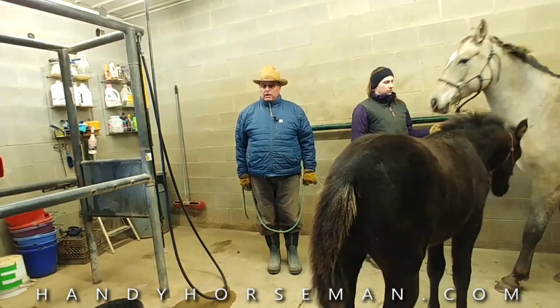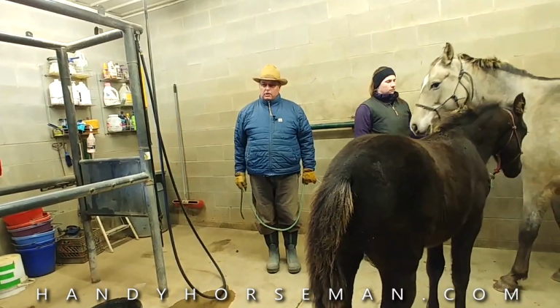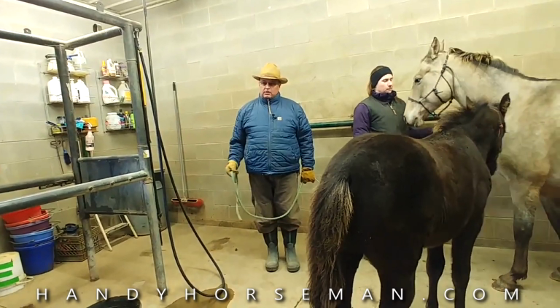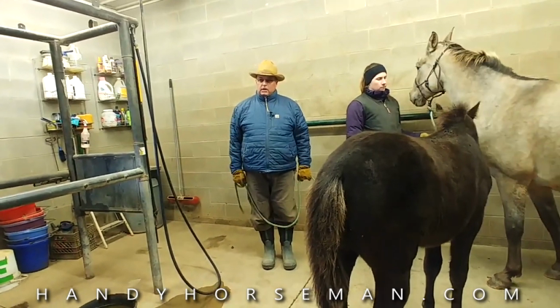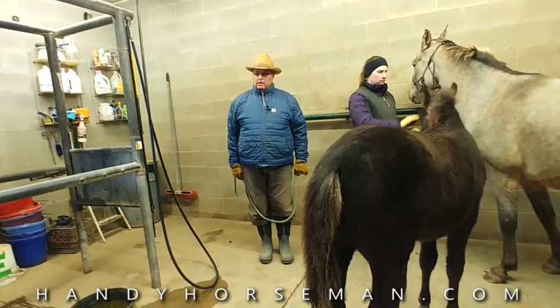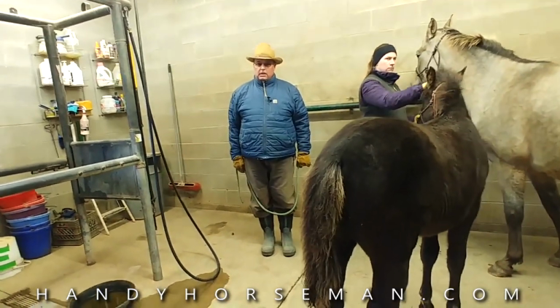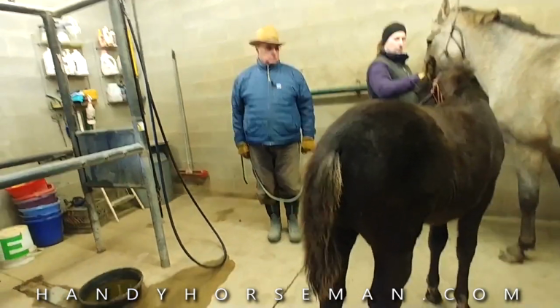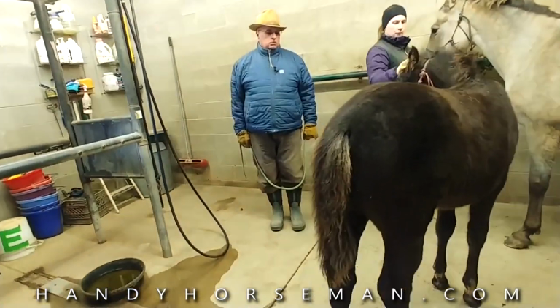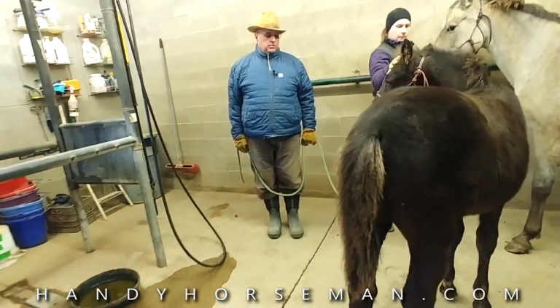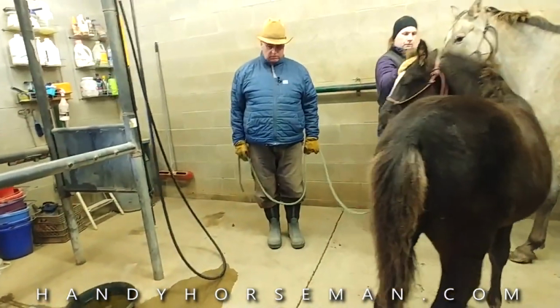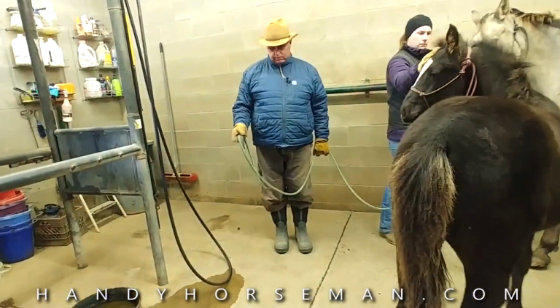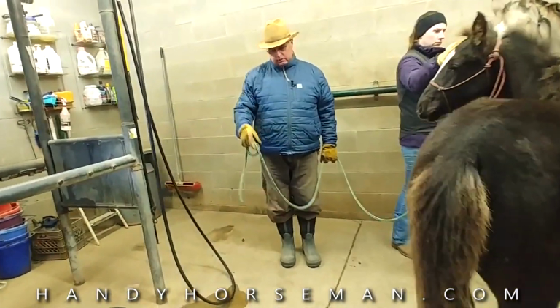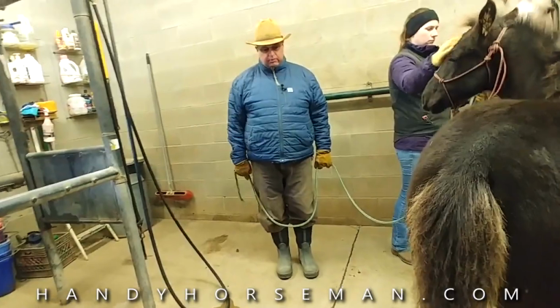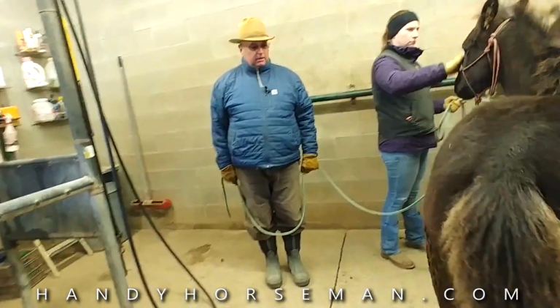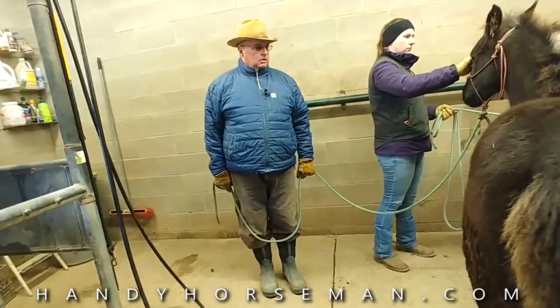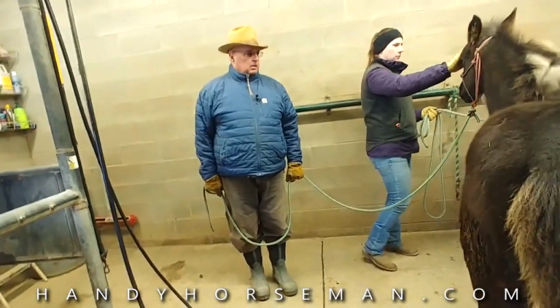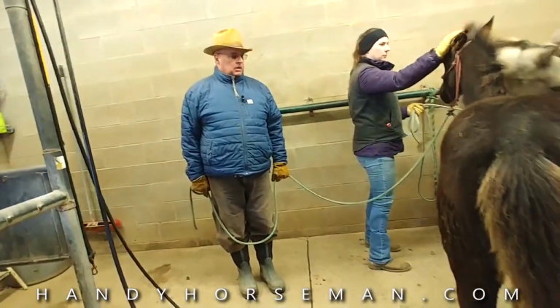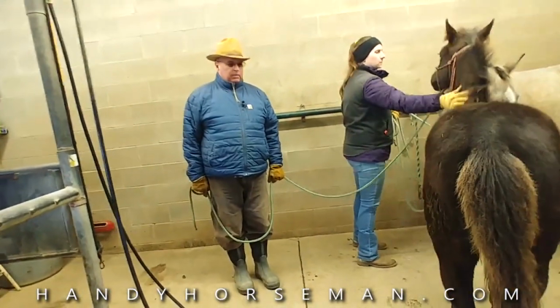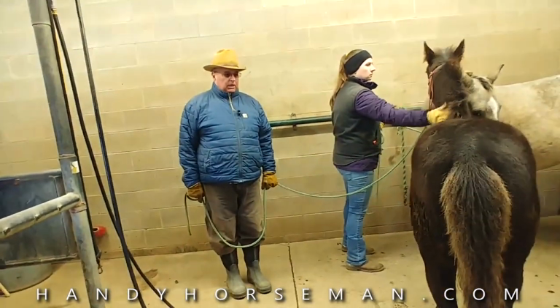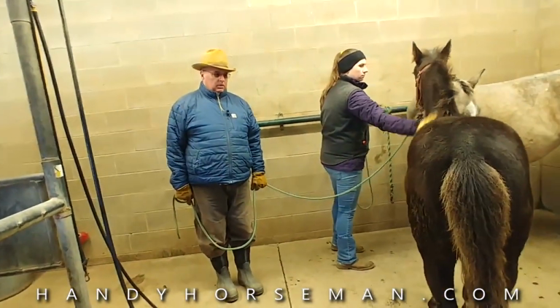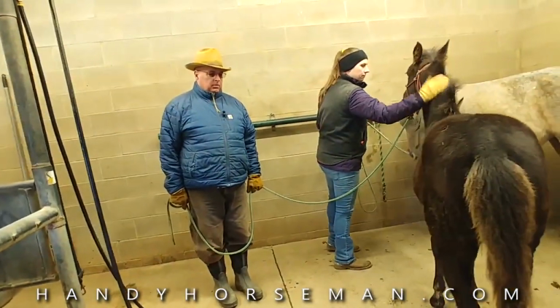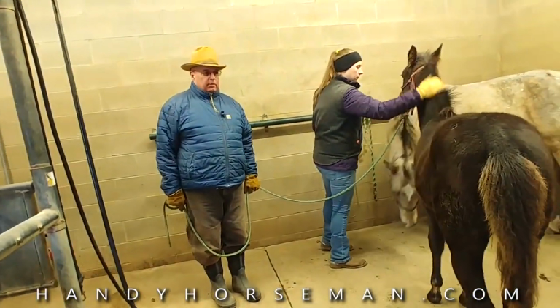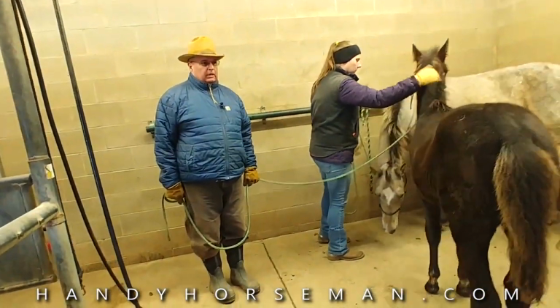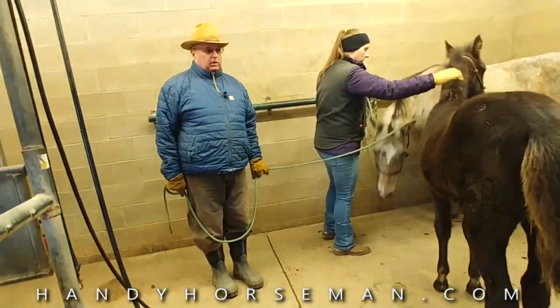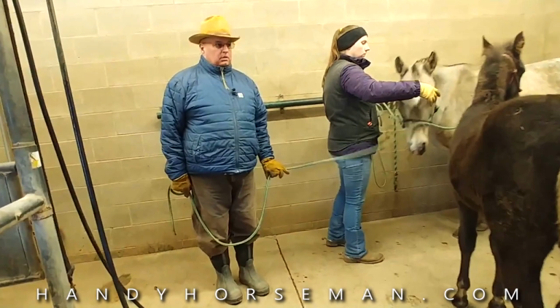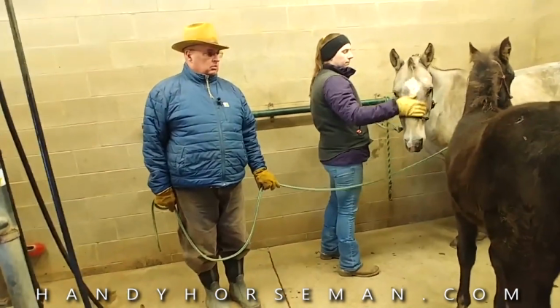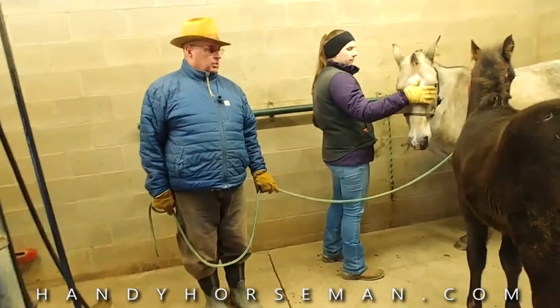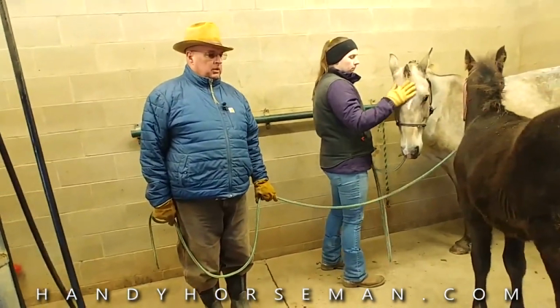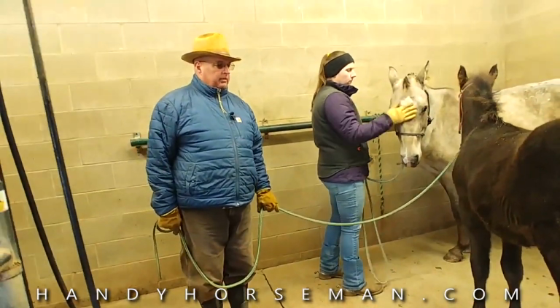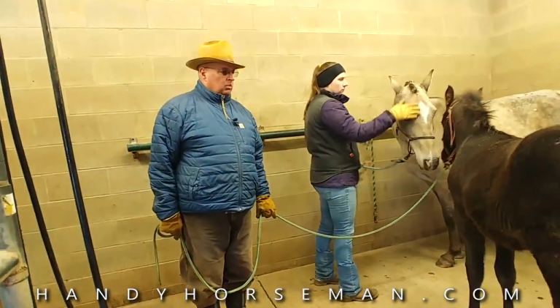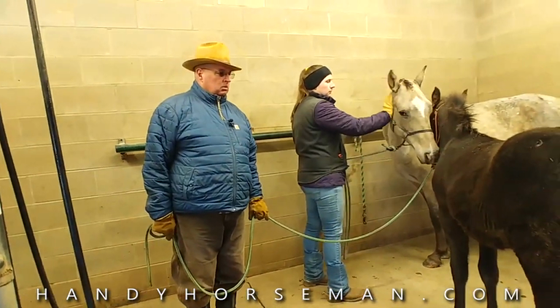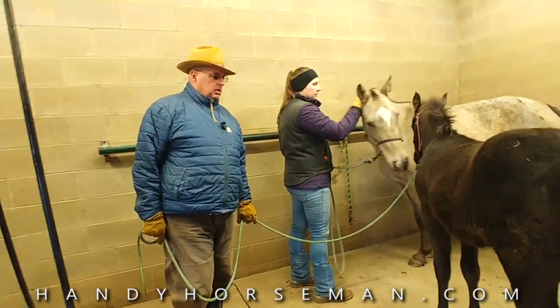Now, I said yesterday and I'll say it again today: if this was a mean old sour mare that didn't want to come in here and step over that, you'd make a big mistake — because that mare would teach that baby to act that way. We're fortunate today to have a nice horse as a mama.